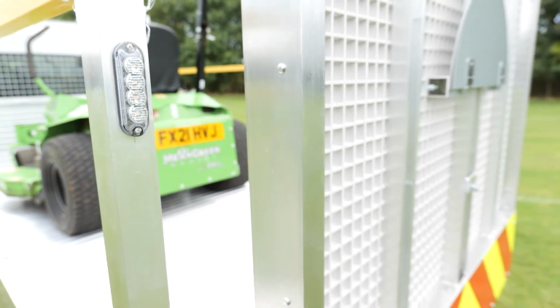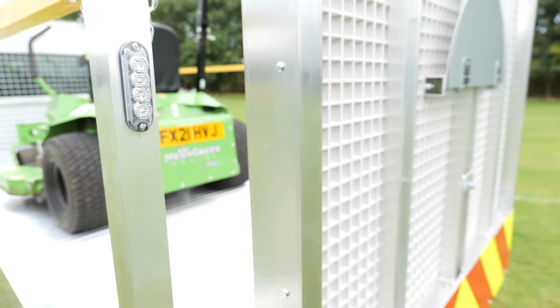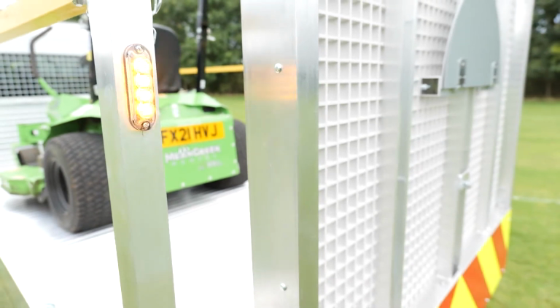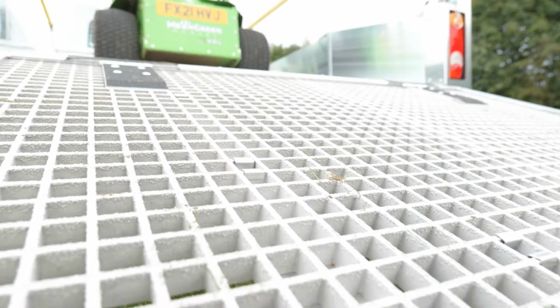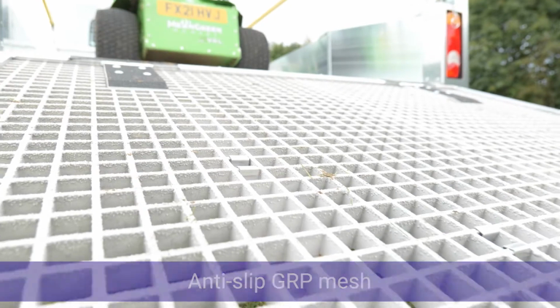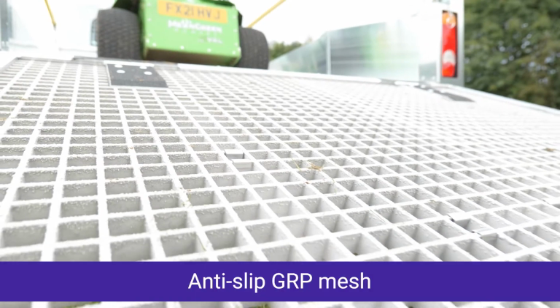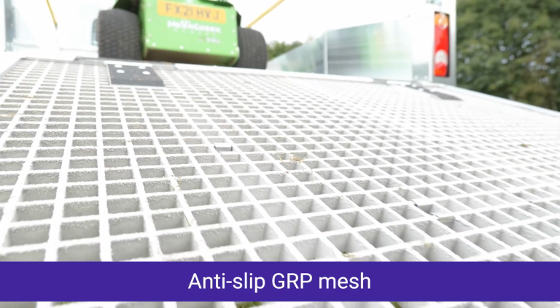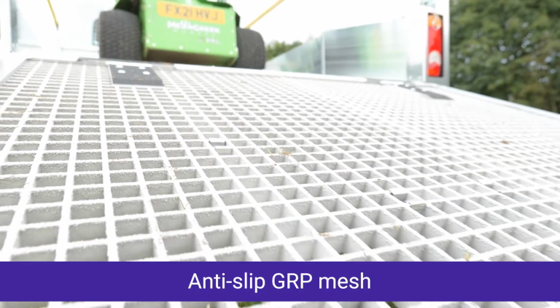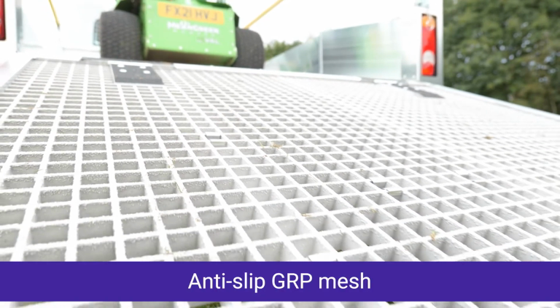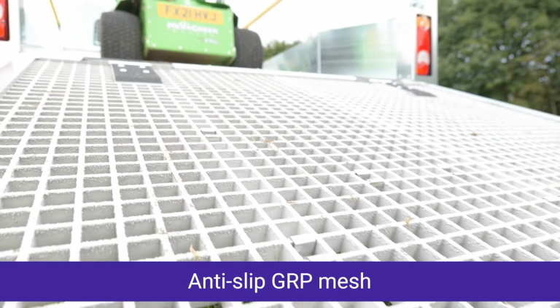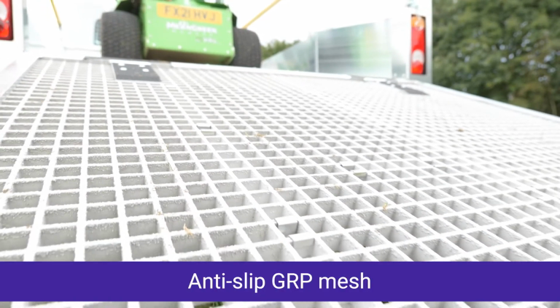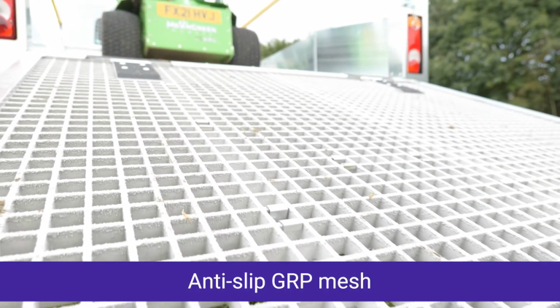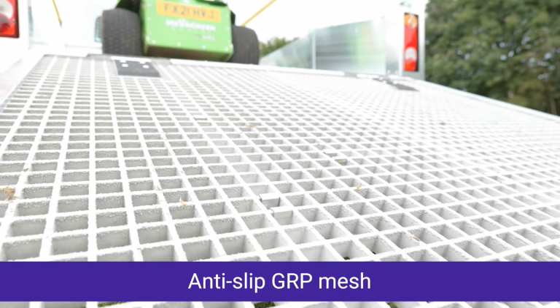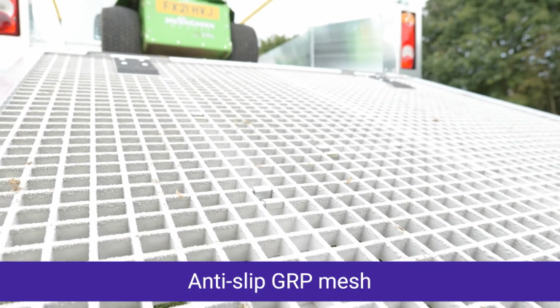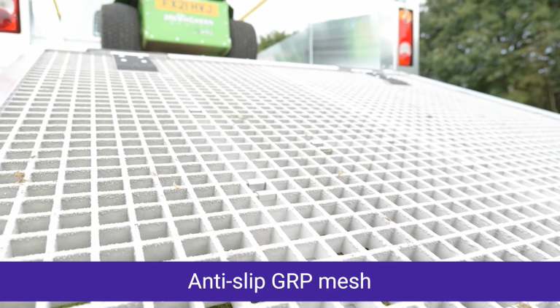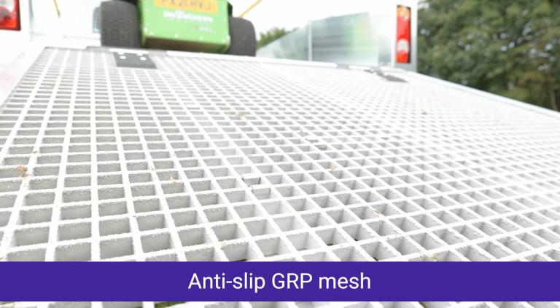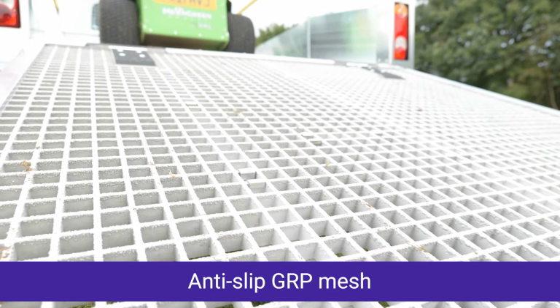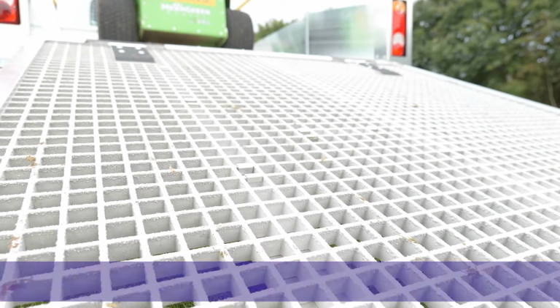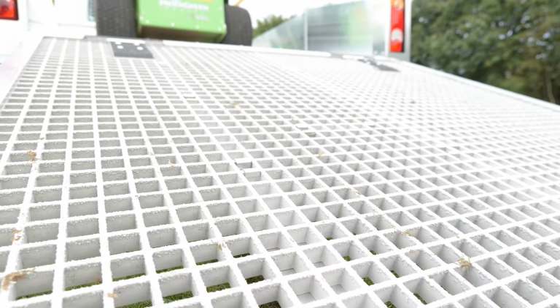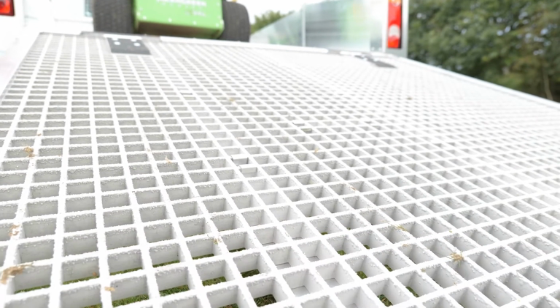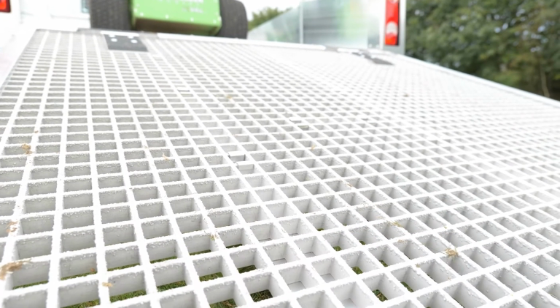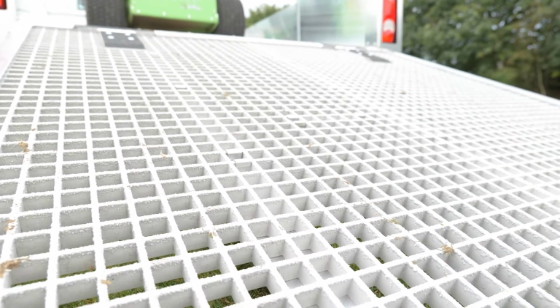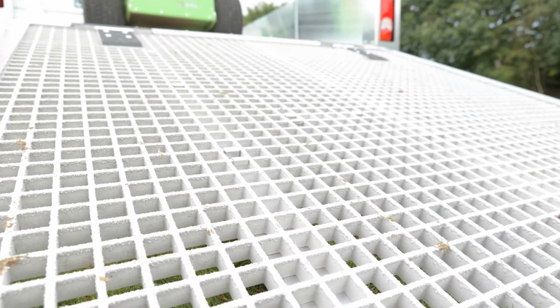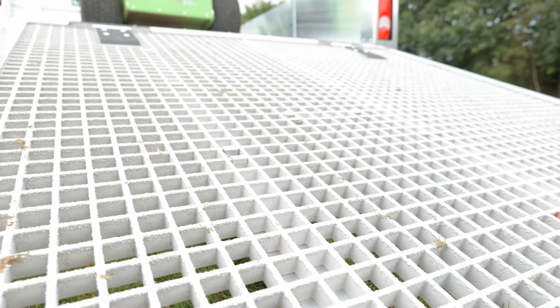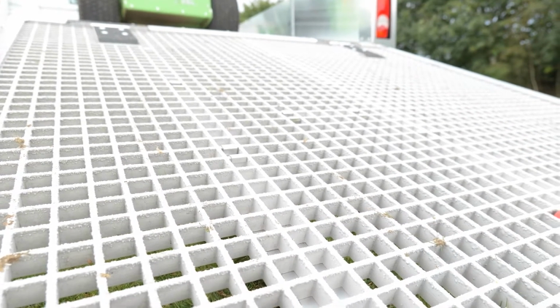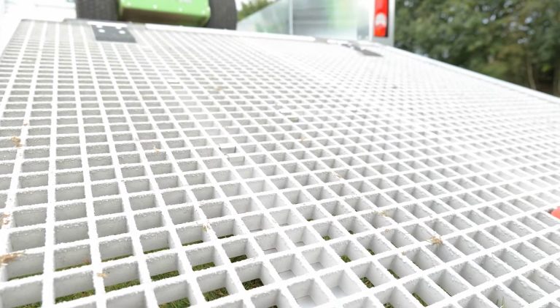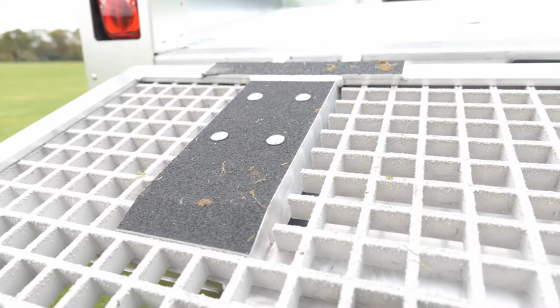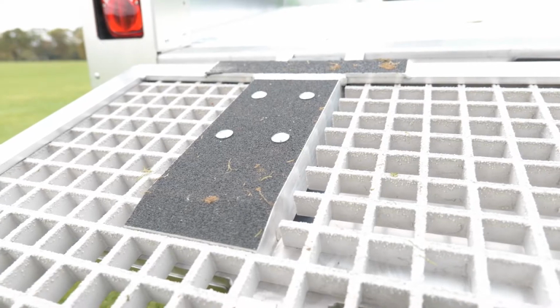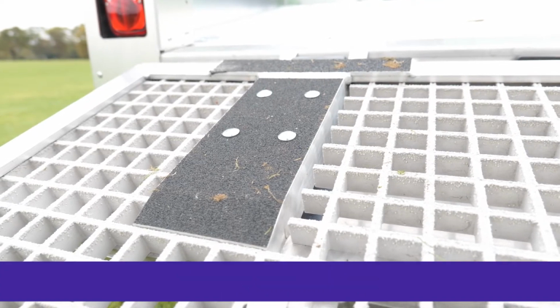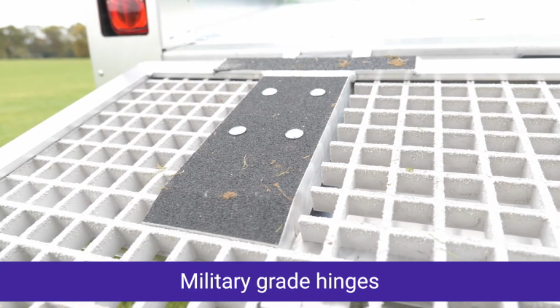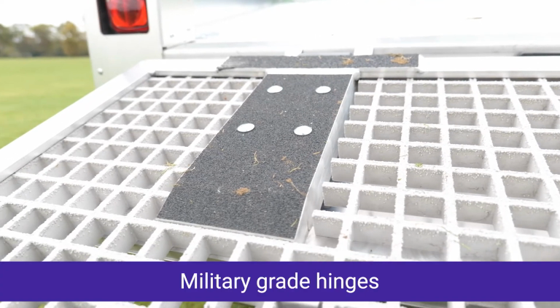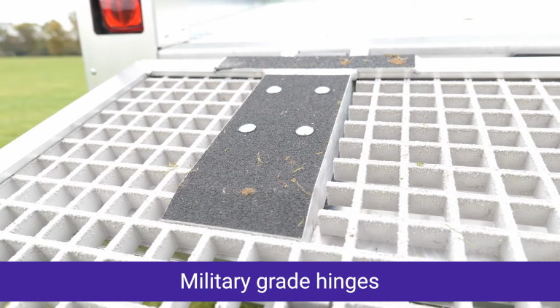With safety in mind, our anti-slip lightweight GRP mesh tailgate with military-grade hinges ensures a safe environment for the operator.